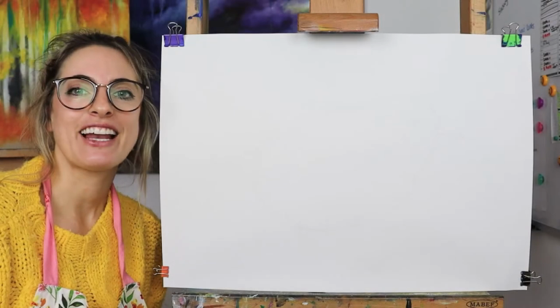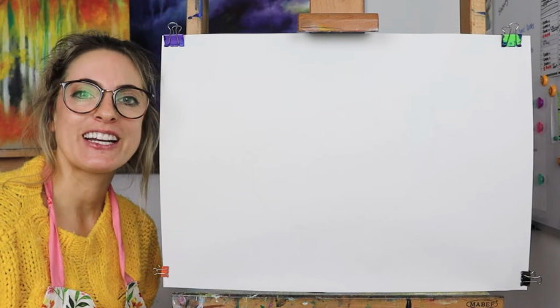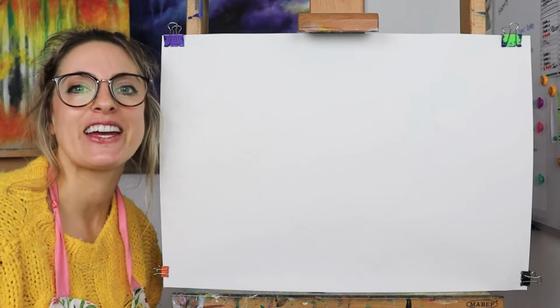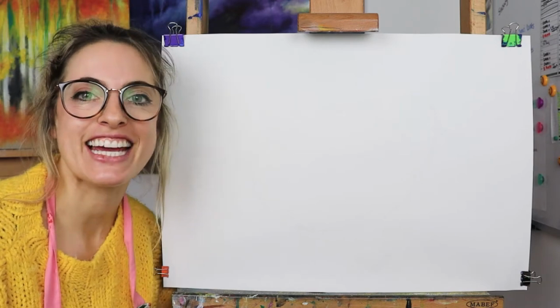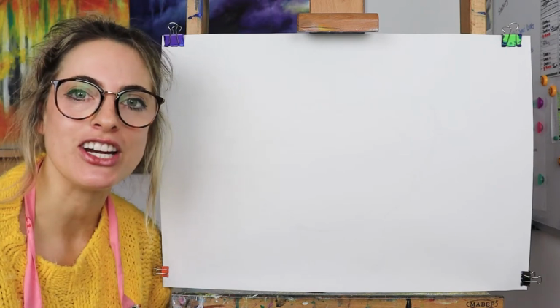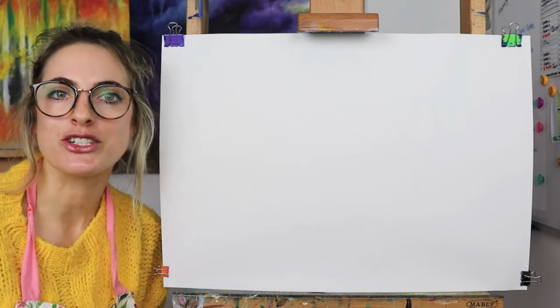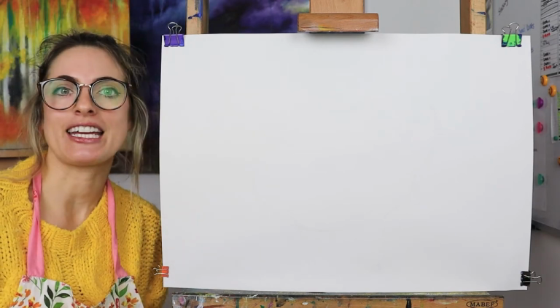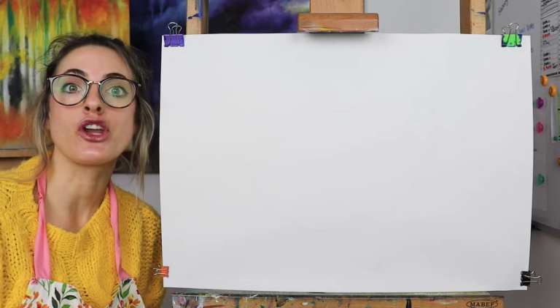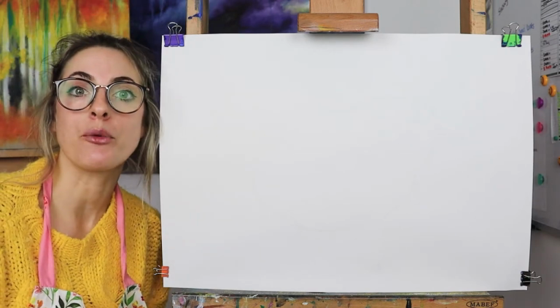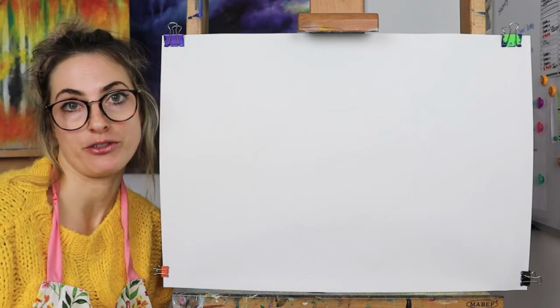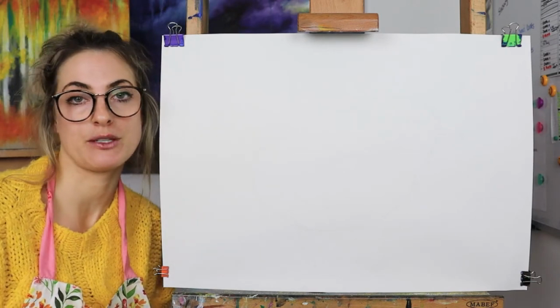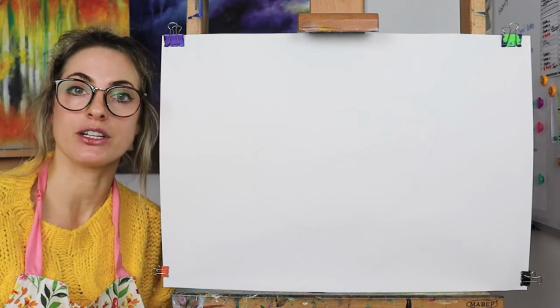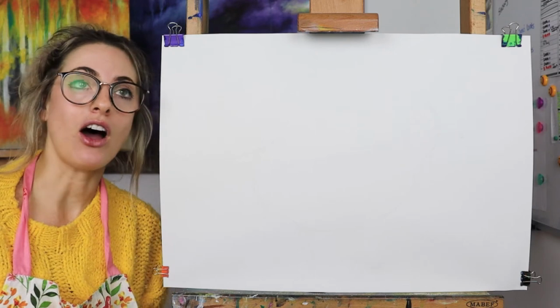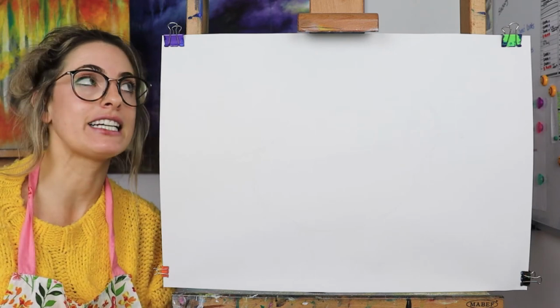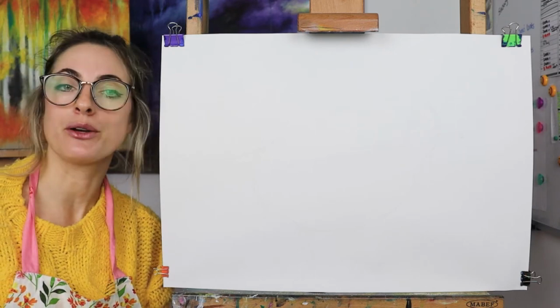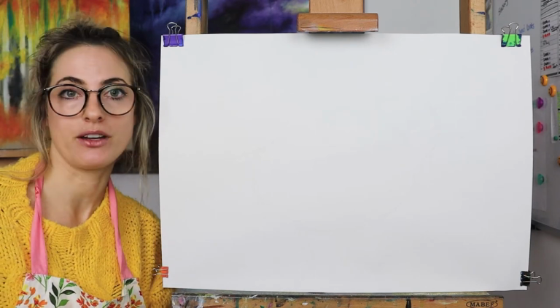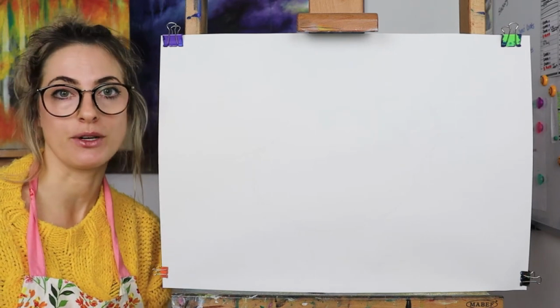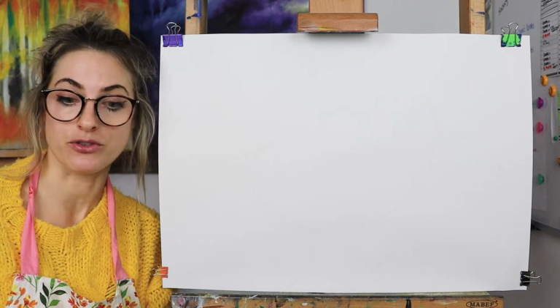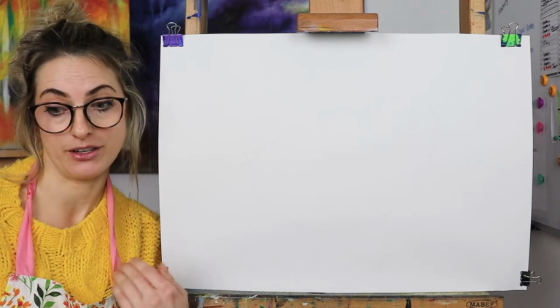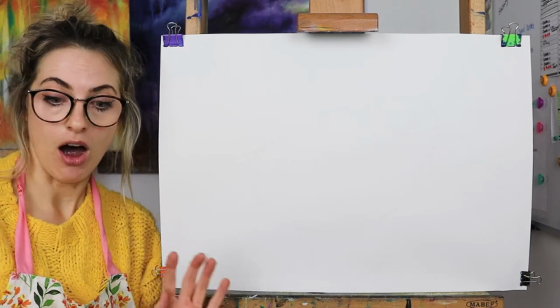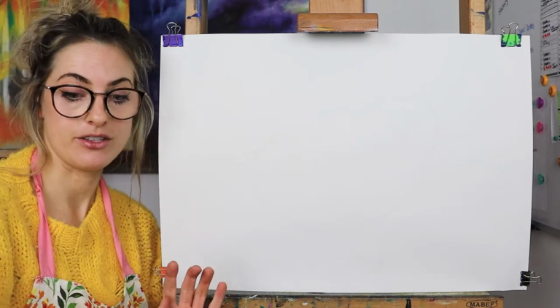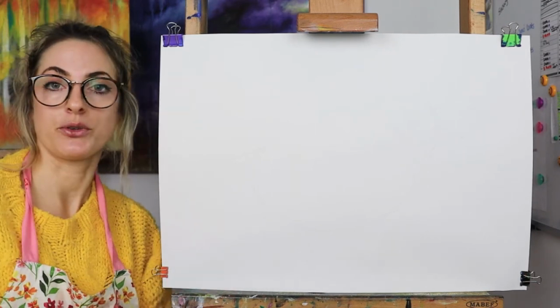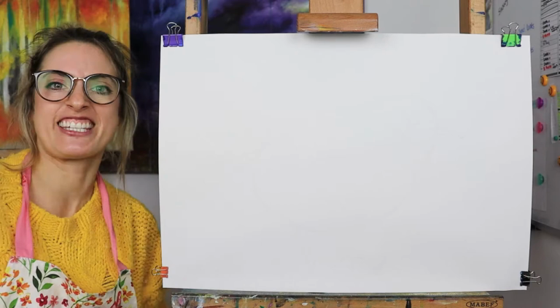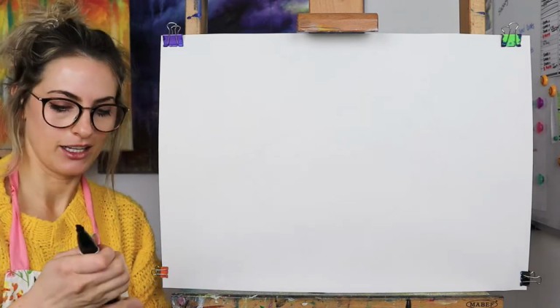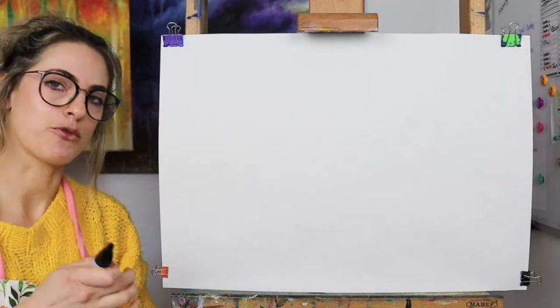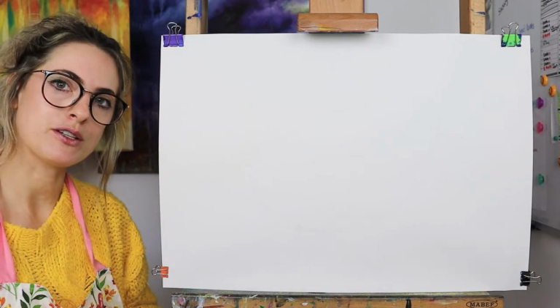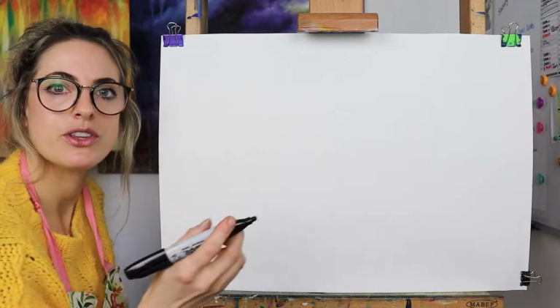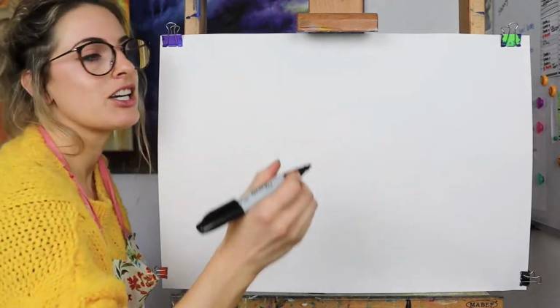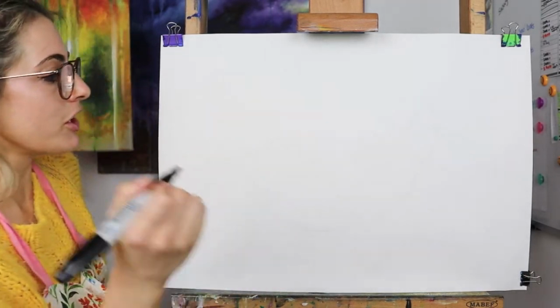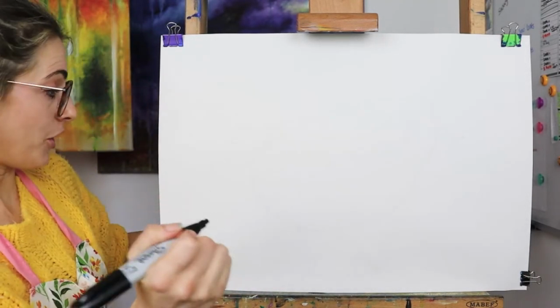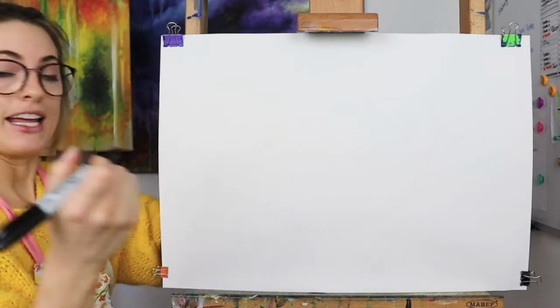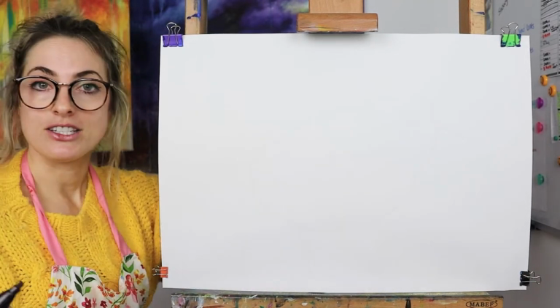Hello everyone, Emmylou here. Today I want to show you how to draw a snowy plover, which is a bird. I didn't even know it was a bird until someone asked me to draw it, so I thought yes! I love when people ask me to draw things. So let's make a start.